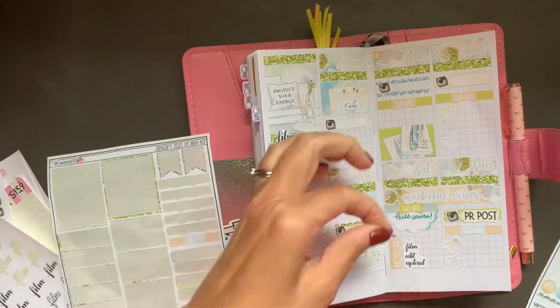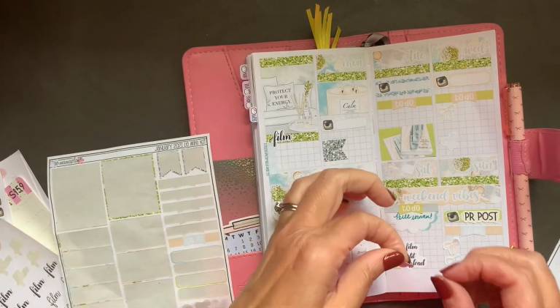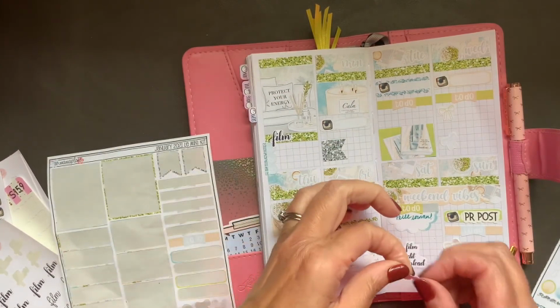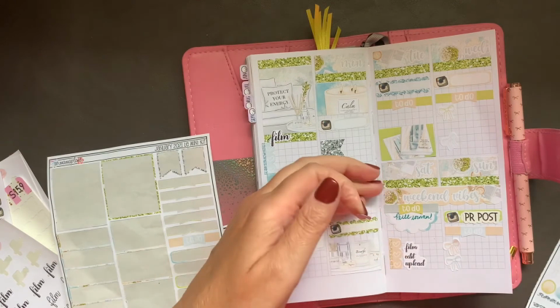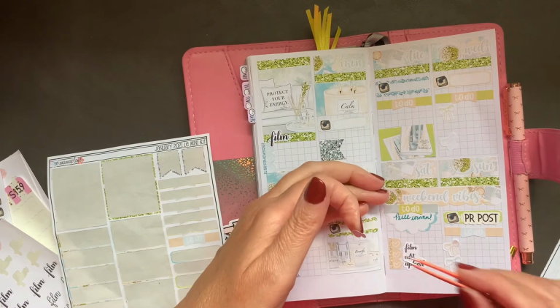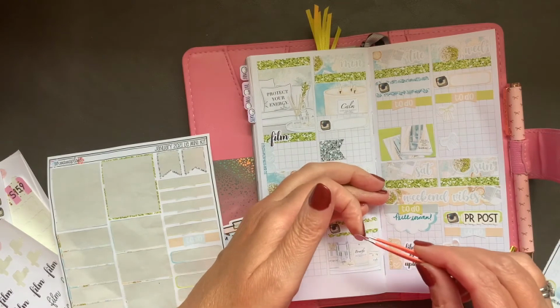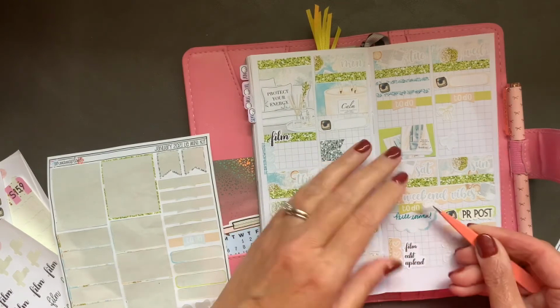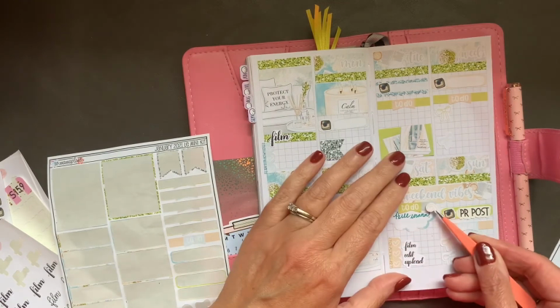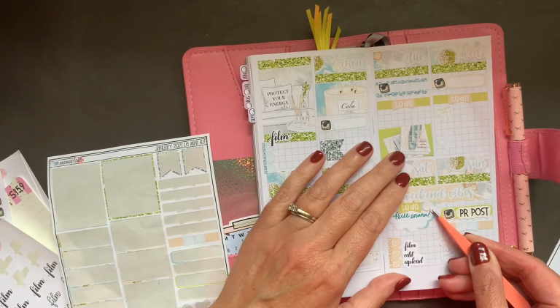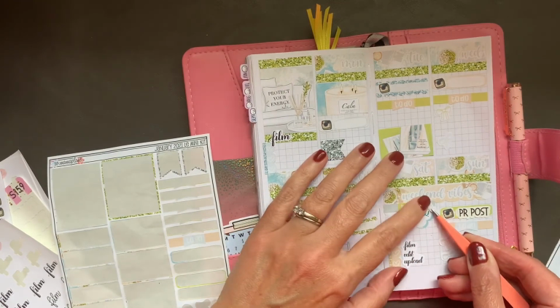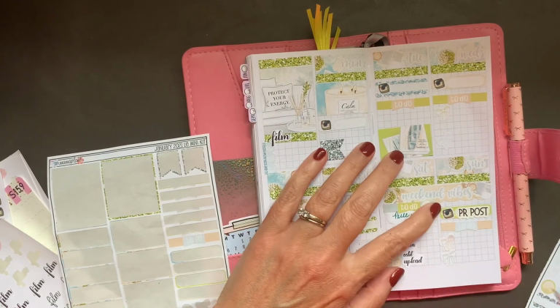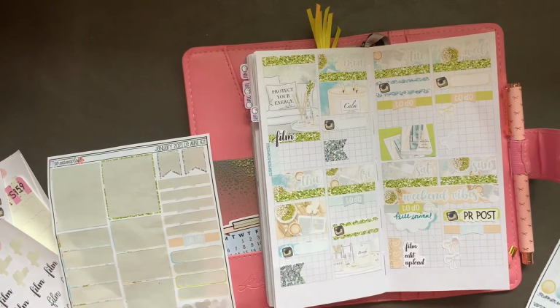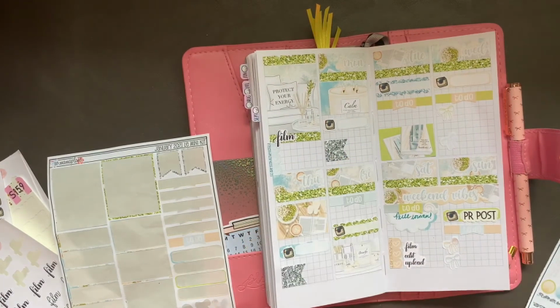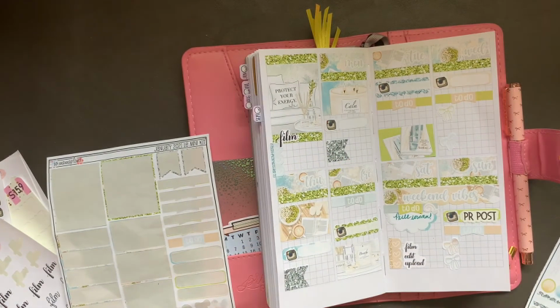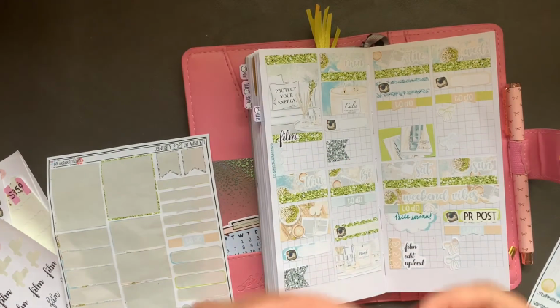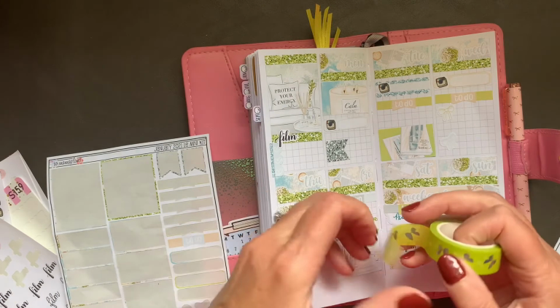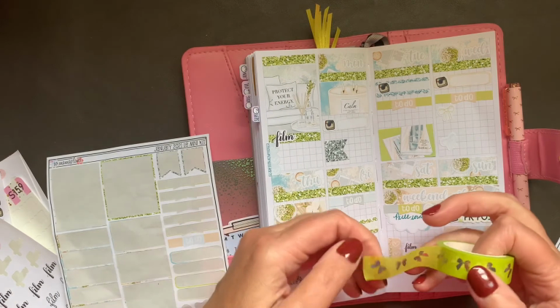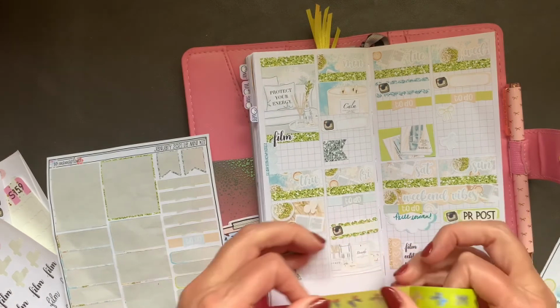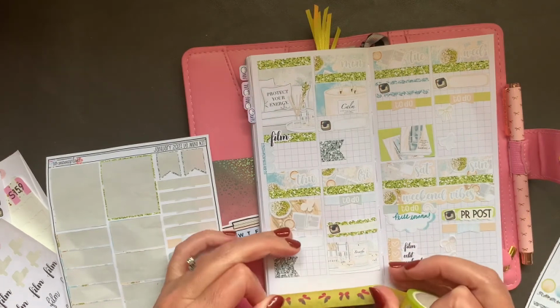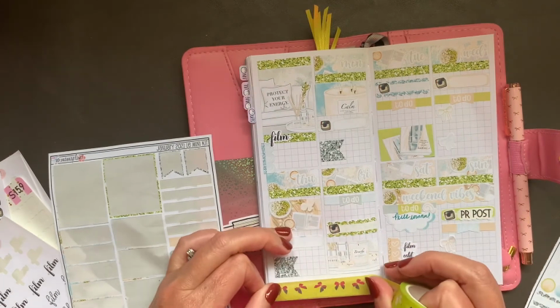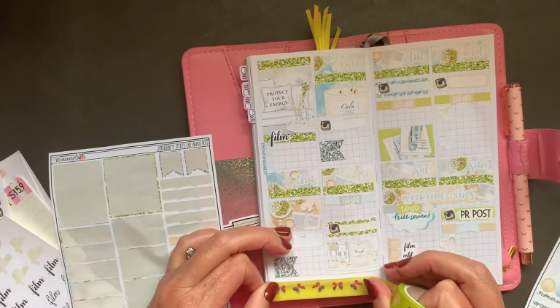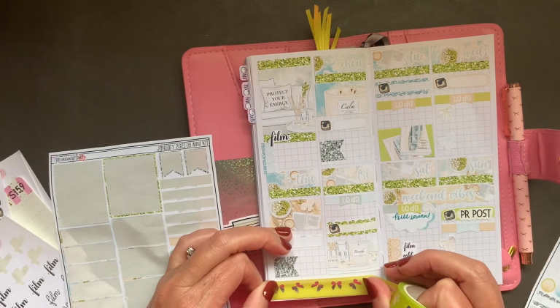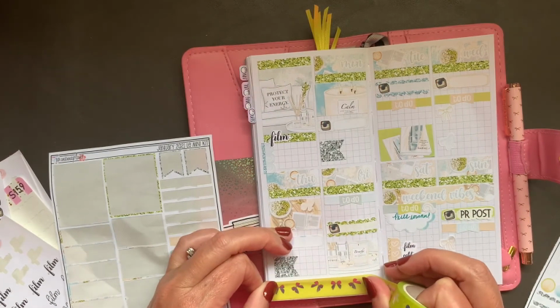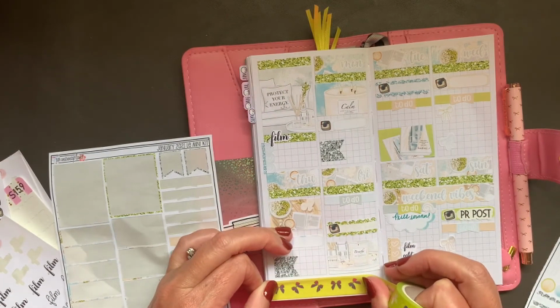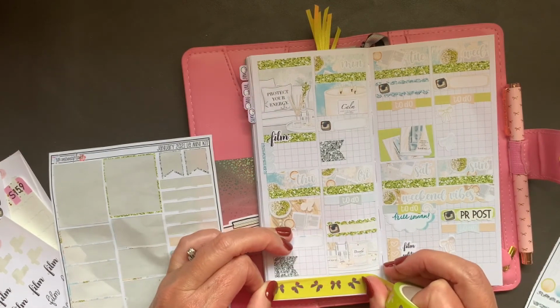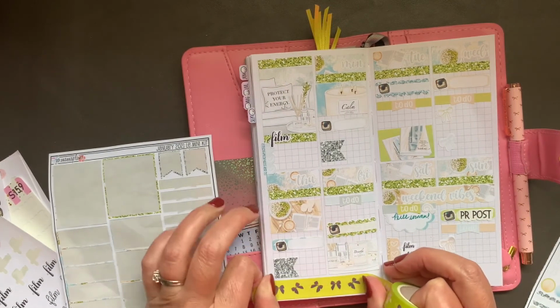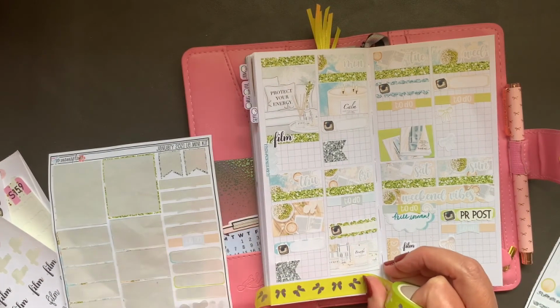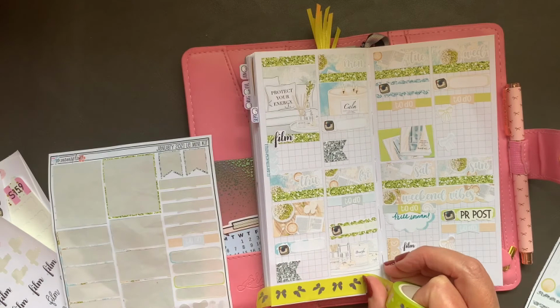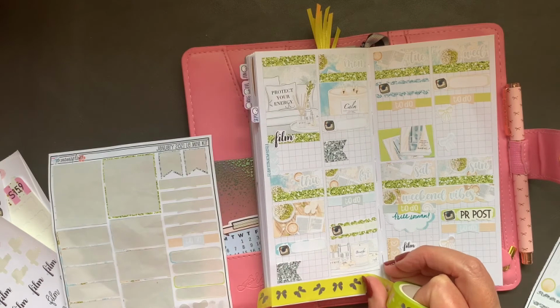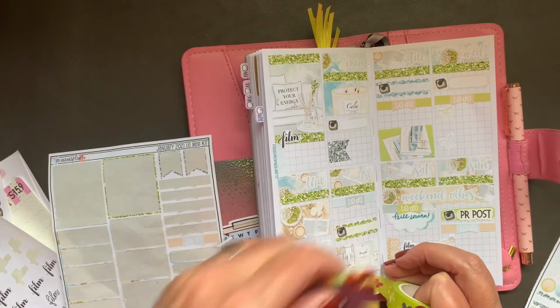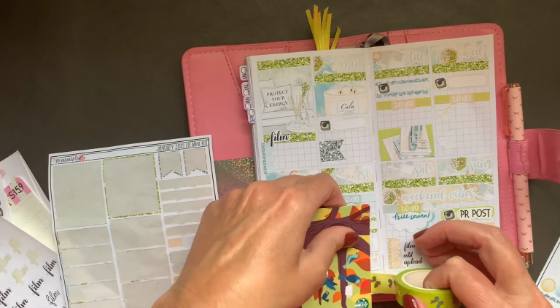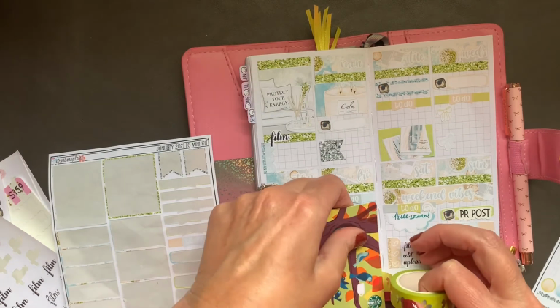This arrow is fun — winner! Check out this washi tape I found in my collection; it is from Print Pression and I'm gonna use it.